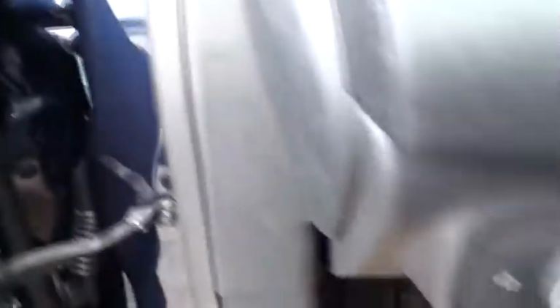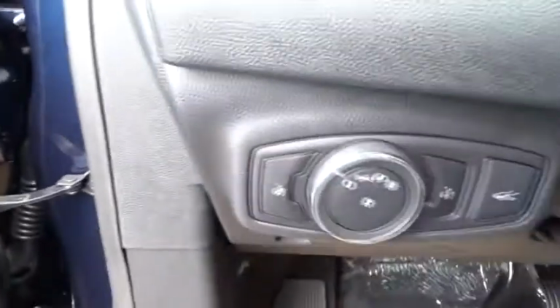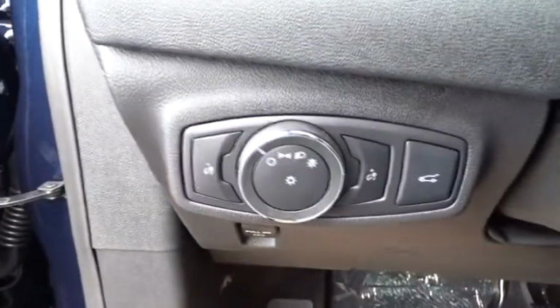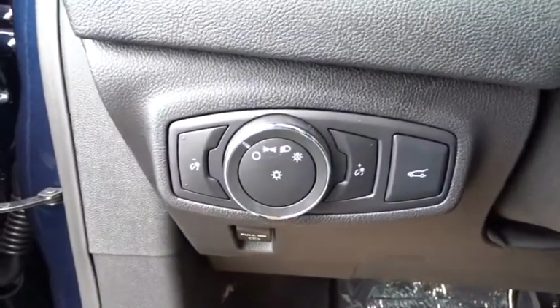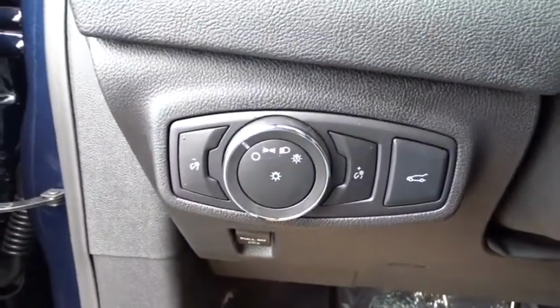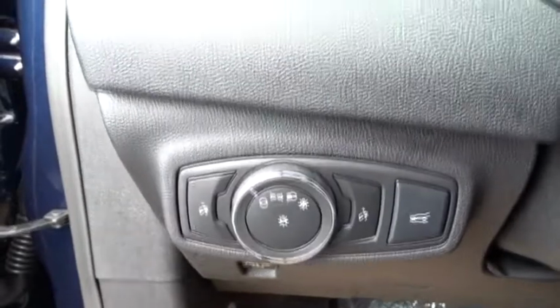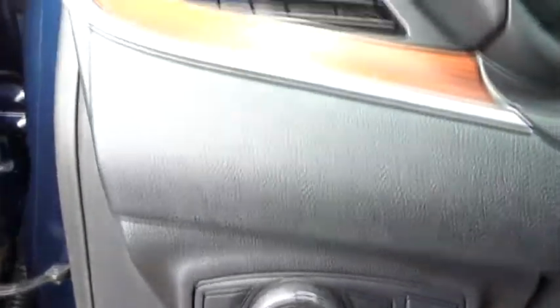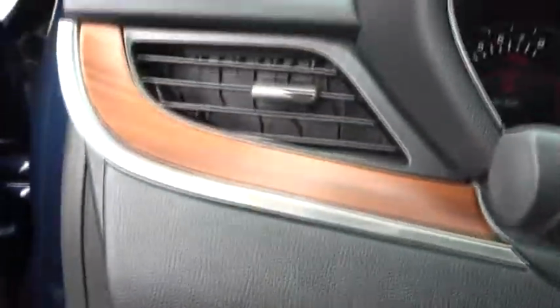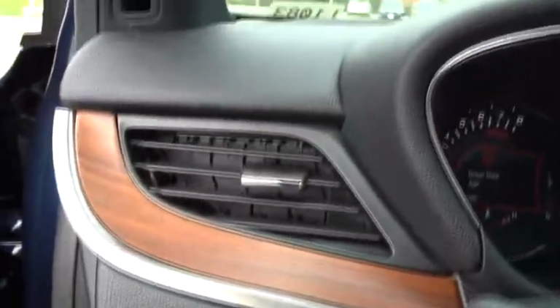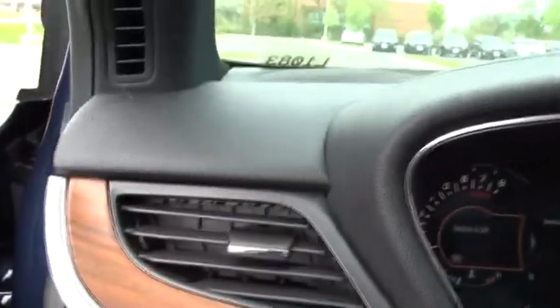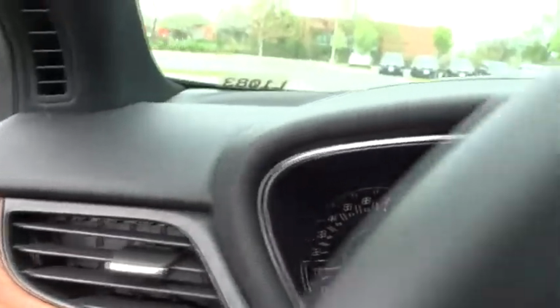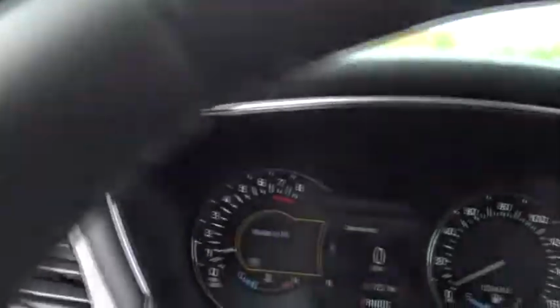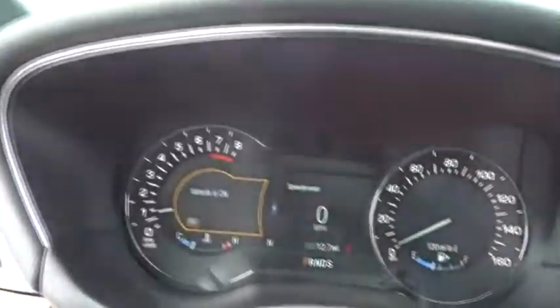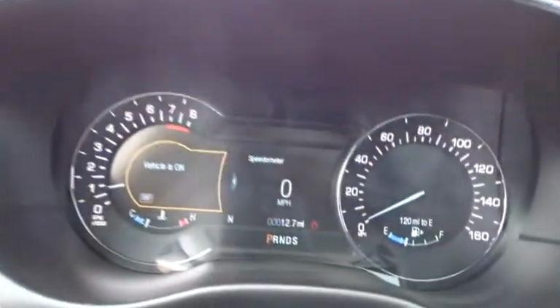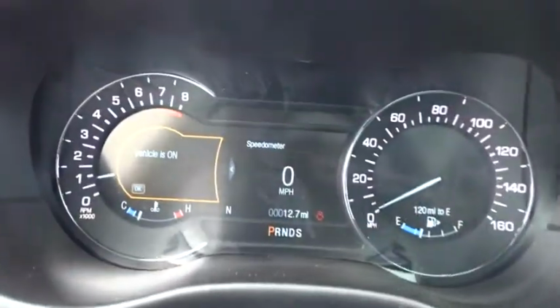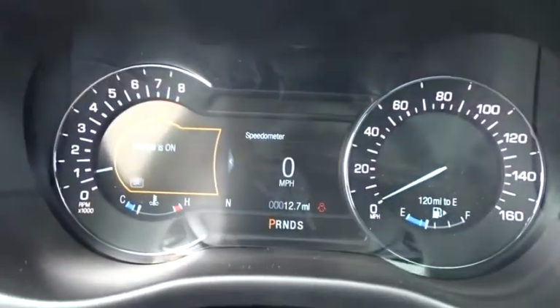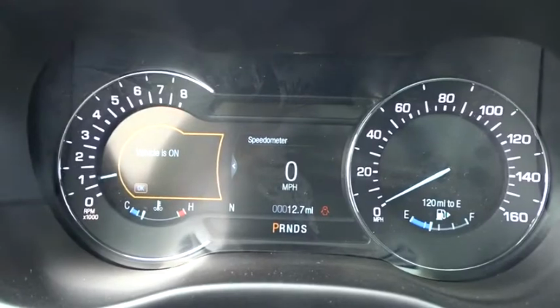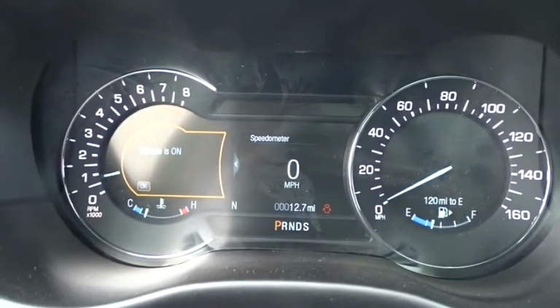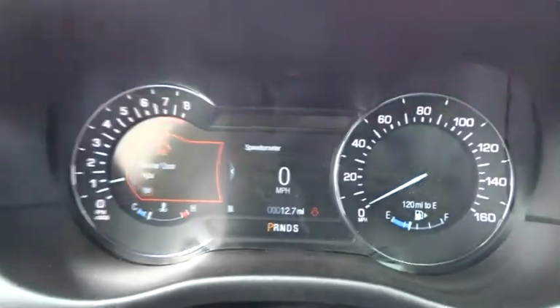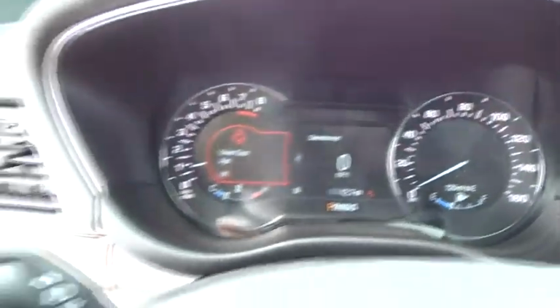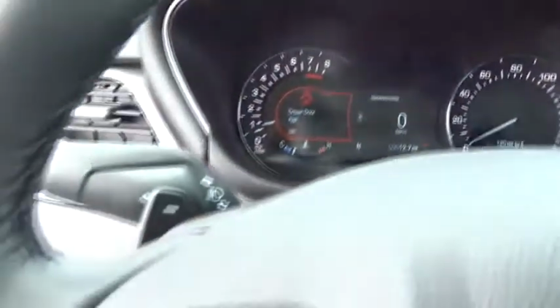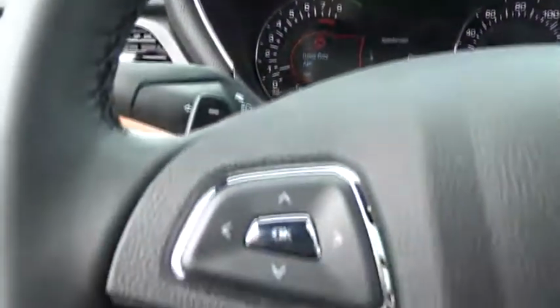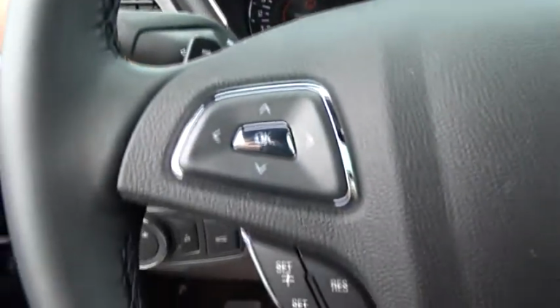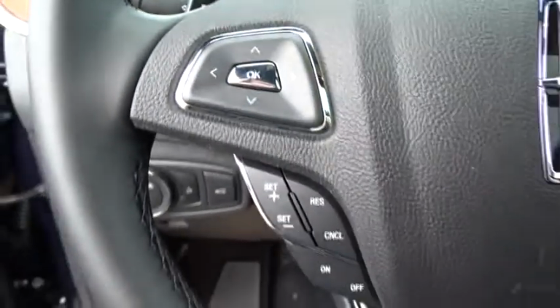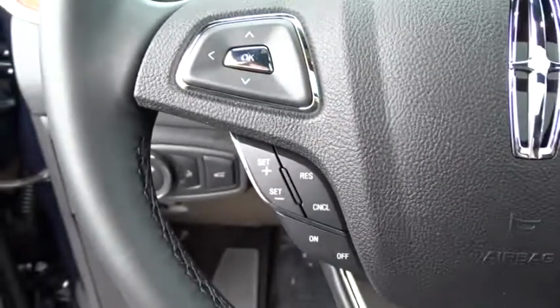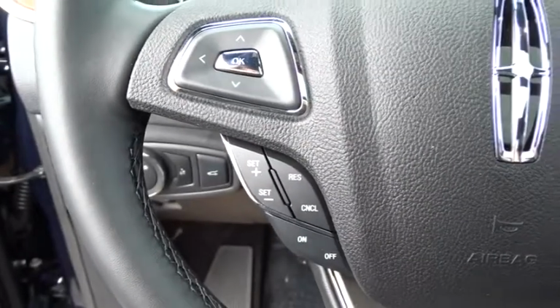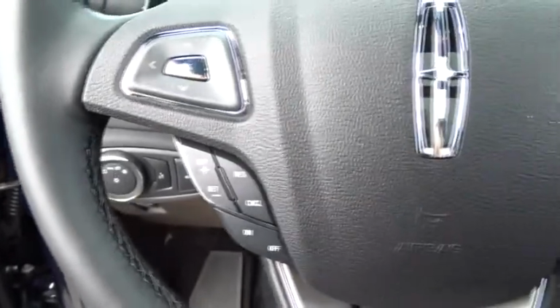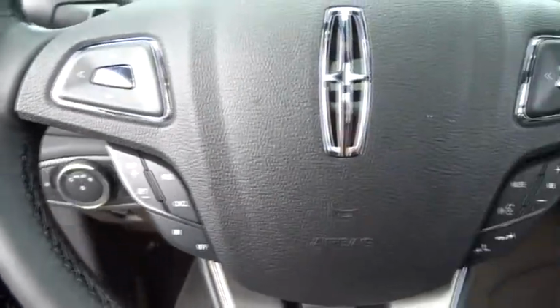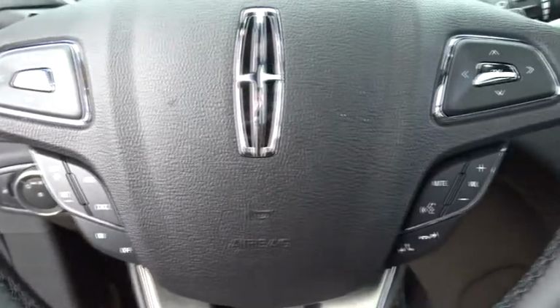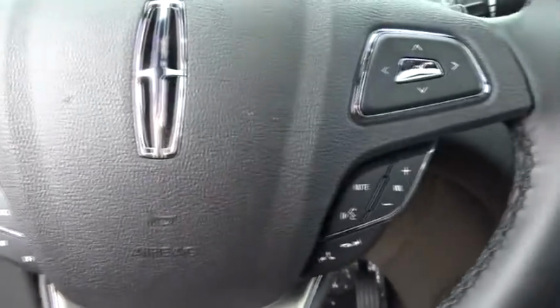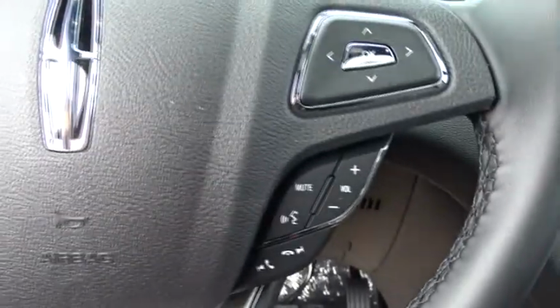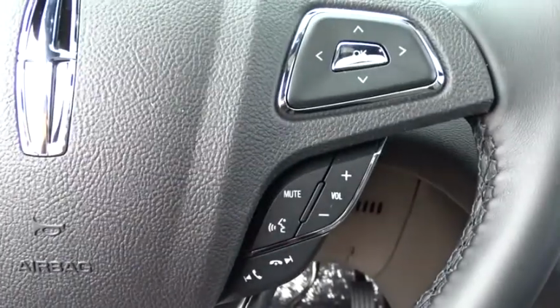Traction control, power passenger seat, navigation system, dual airbags, power steering, four-wheel disc brakes, active suspension system, electronic stability control, heated front seats, compass, trip computer, security system.